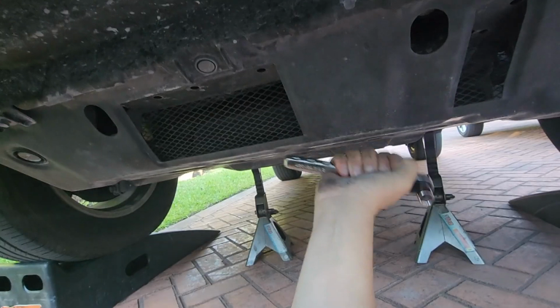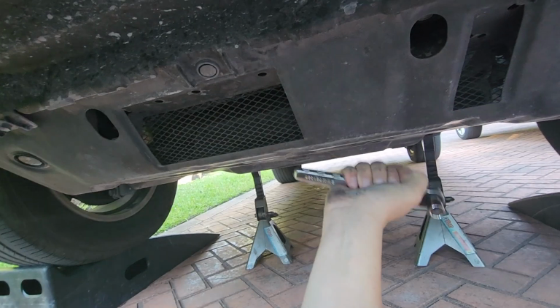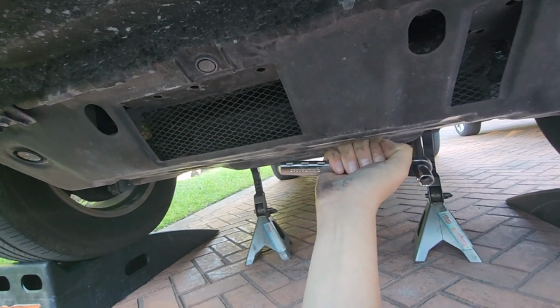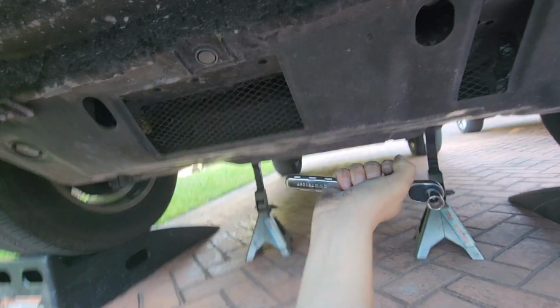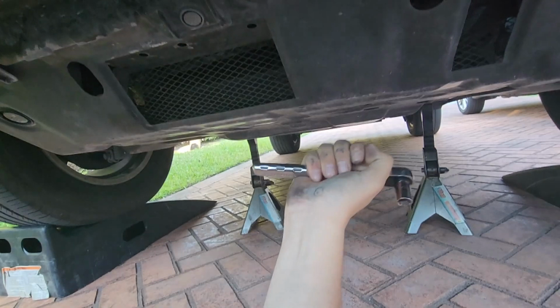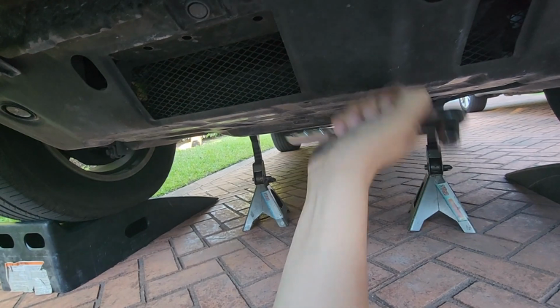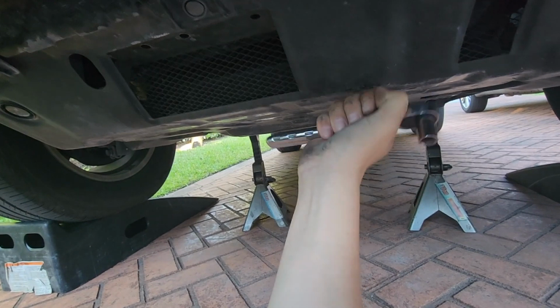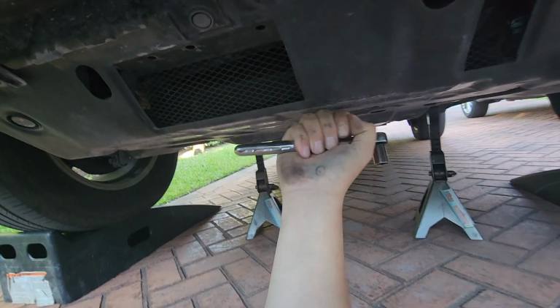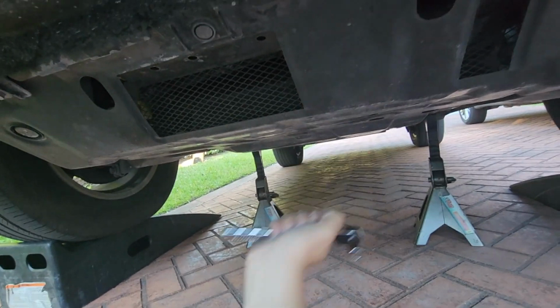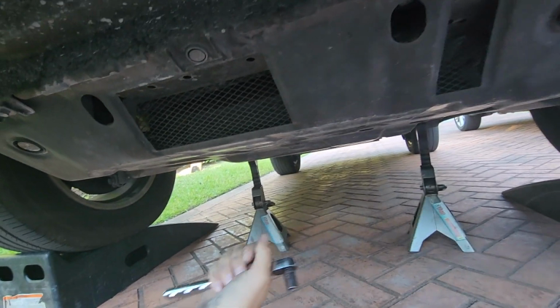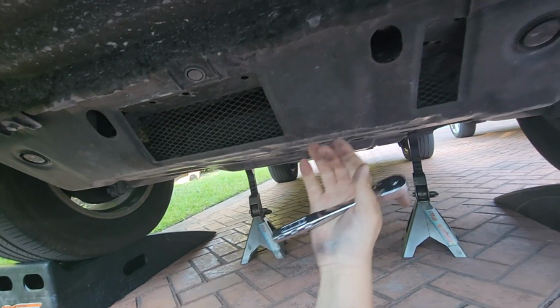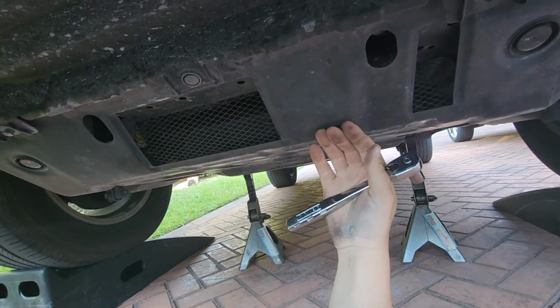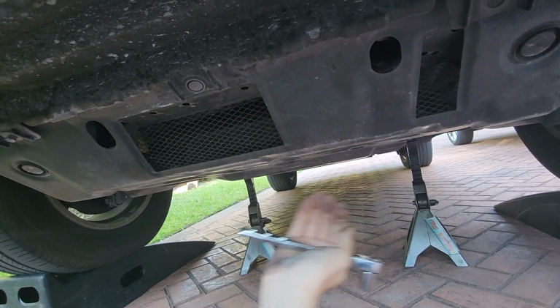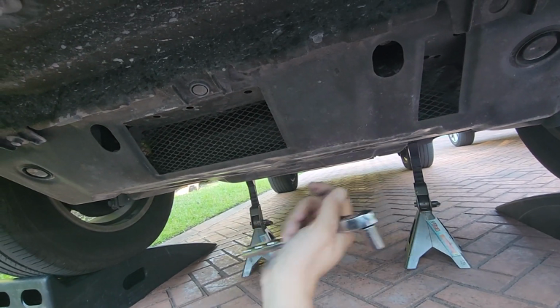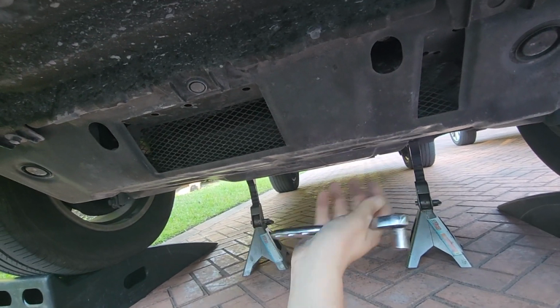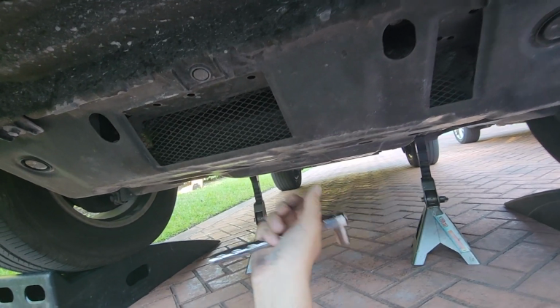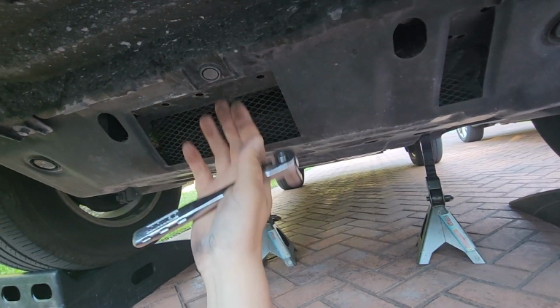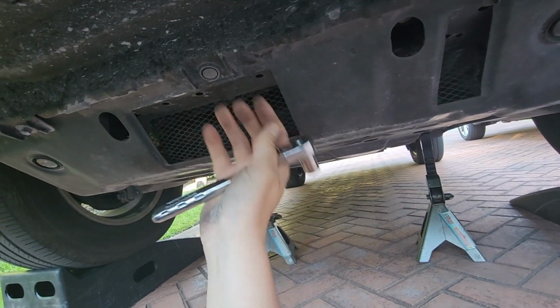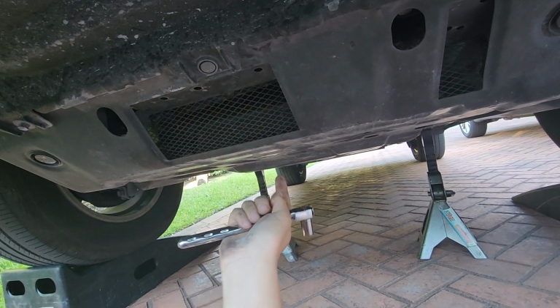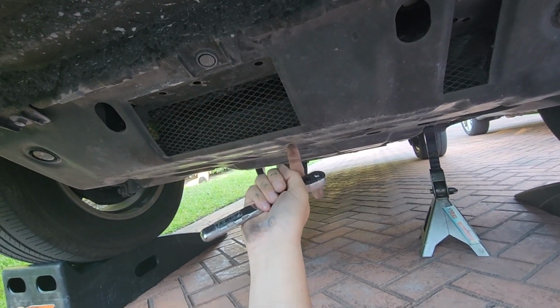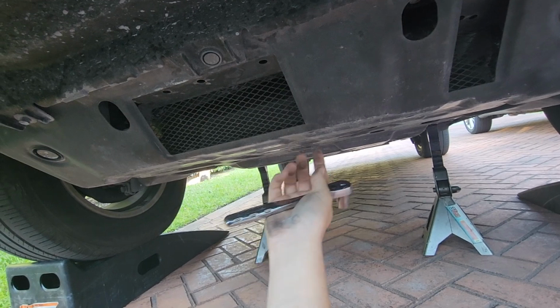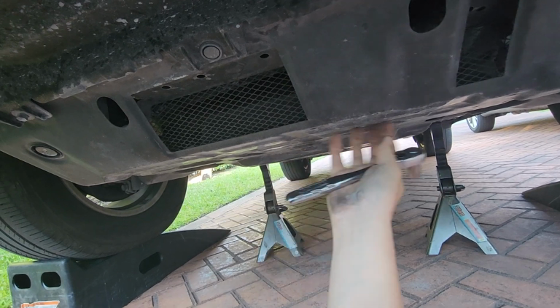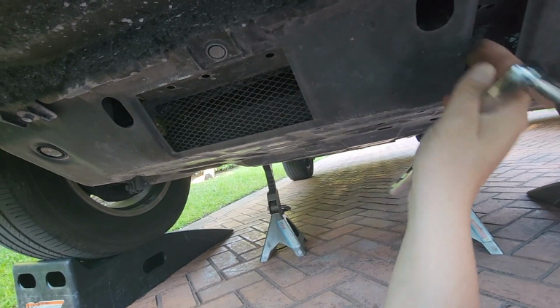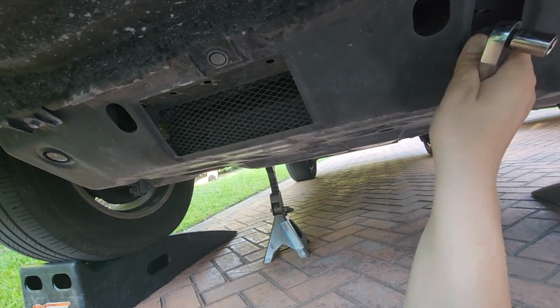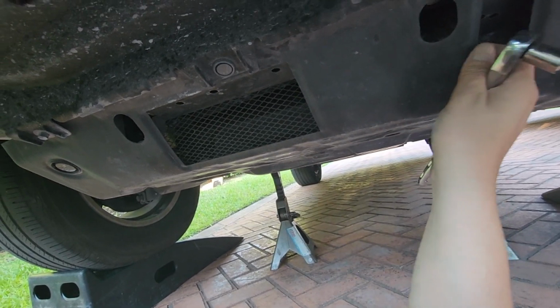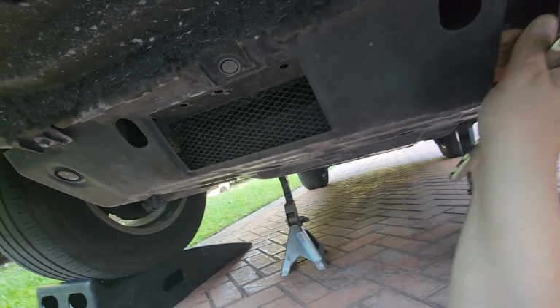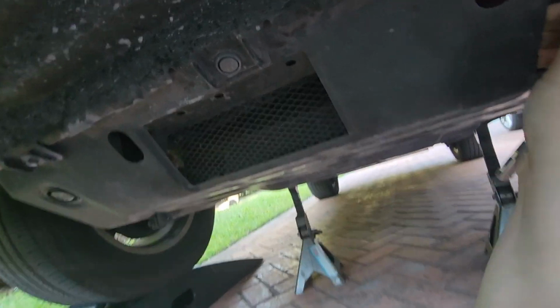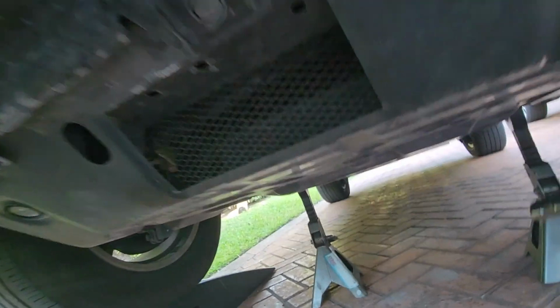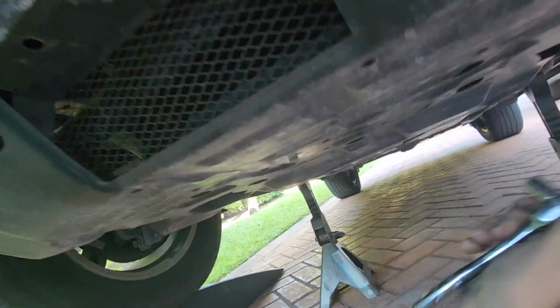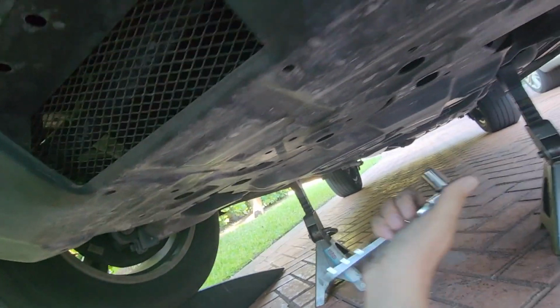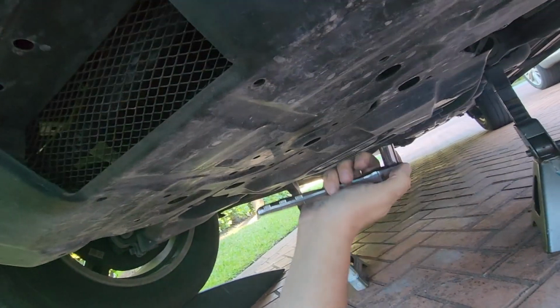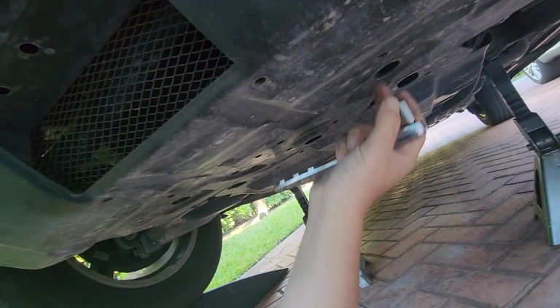This skid plate — it's heavy duty steel — must be dropped down or completely removed to gain access to the oil filter area. That requires removal of some bolts.